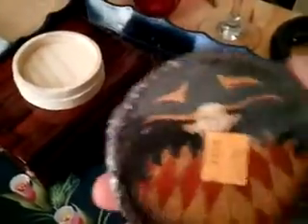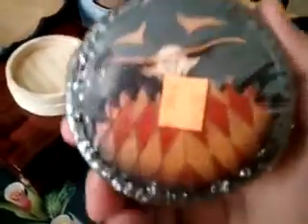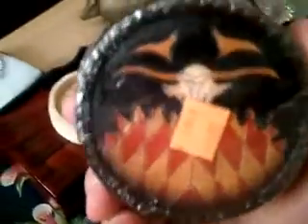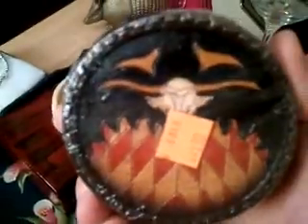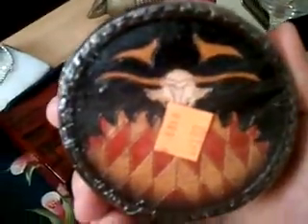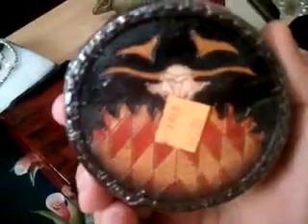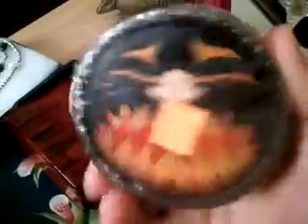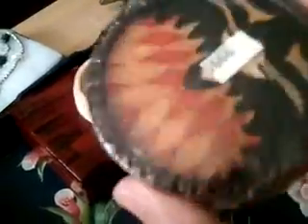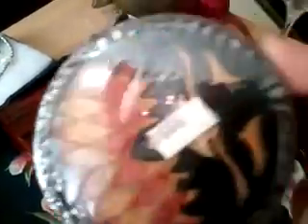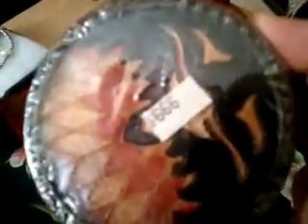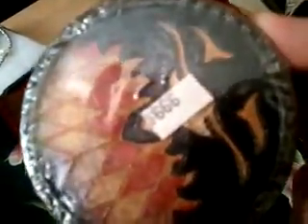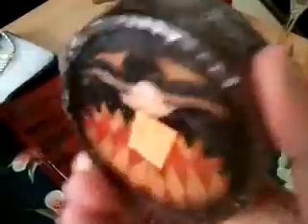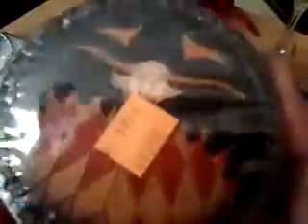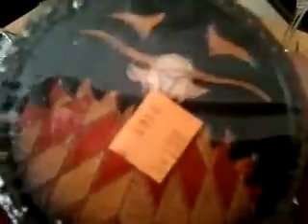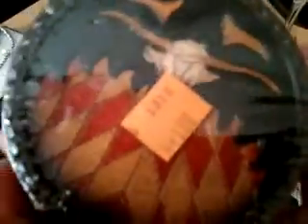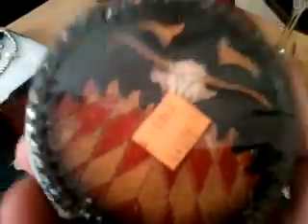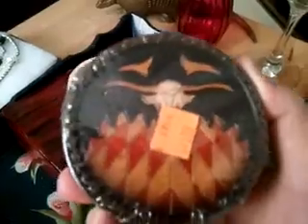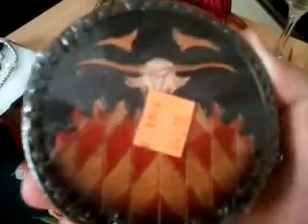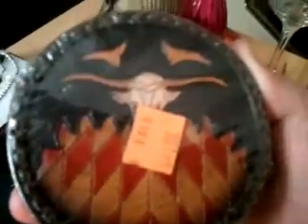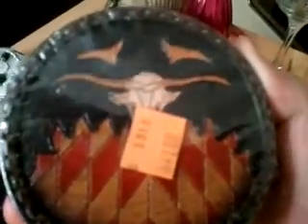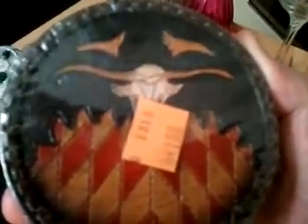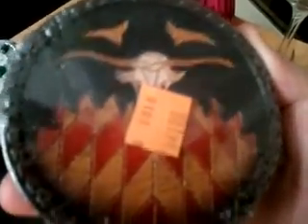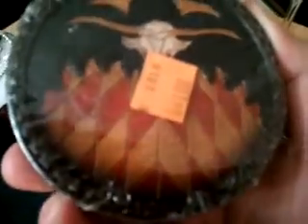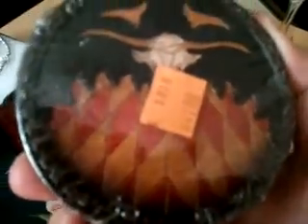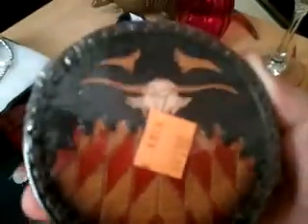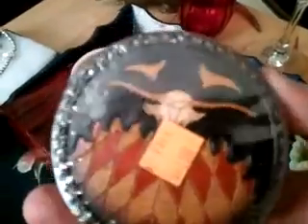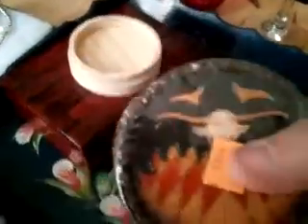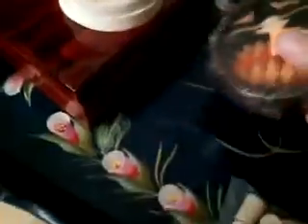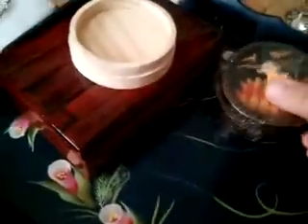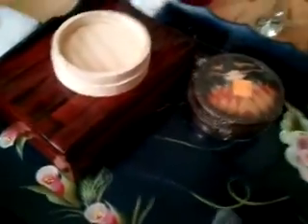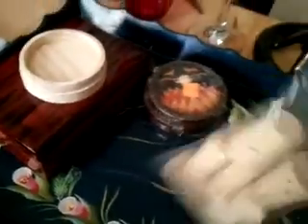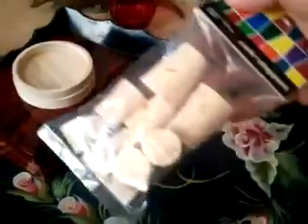I got these leather coasters — they were marked ten dollars to start with, and I got them for a dollar ninety-nine. They have the Texas longhorn on them with what looks like fire below. Very cool.